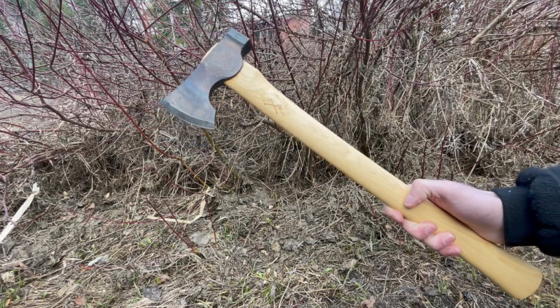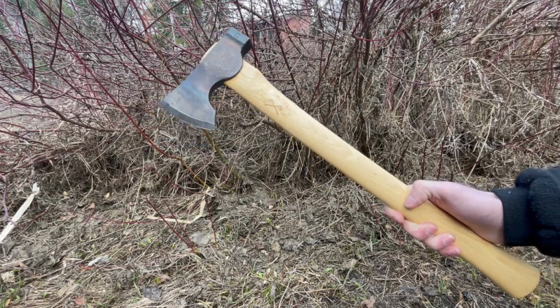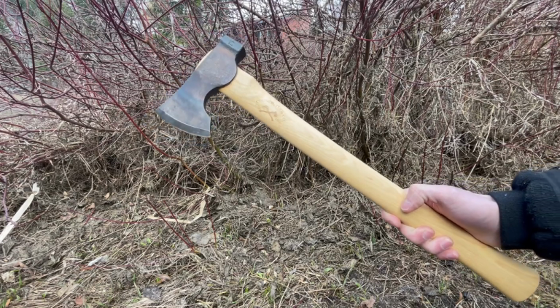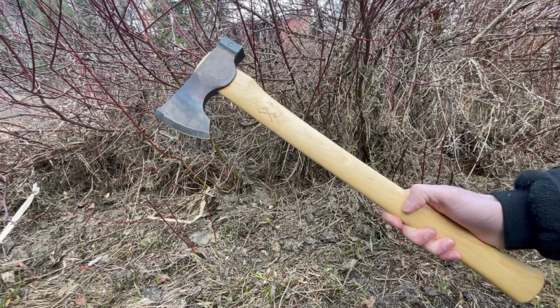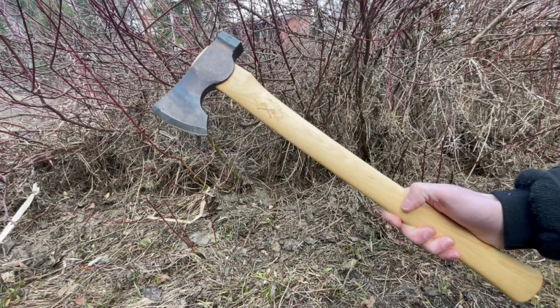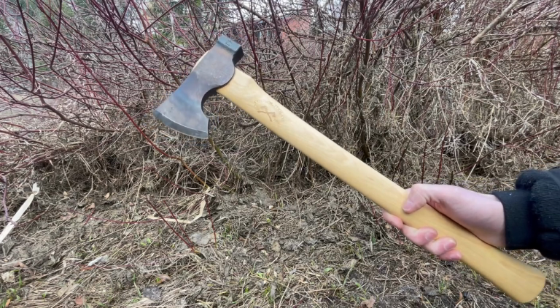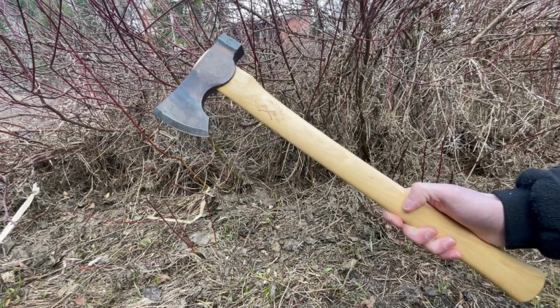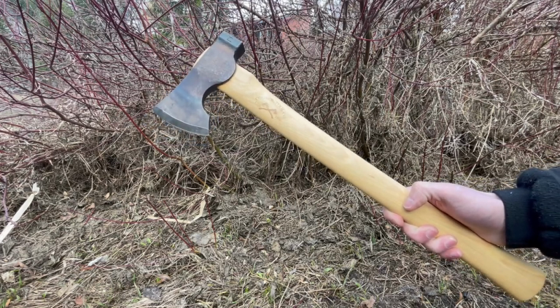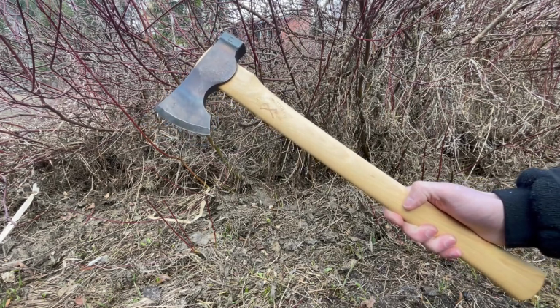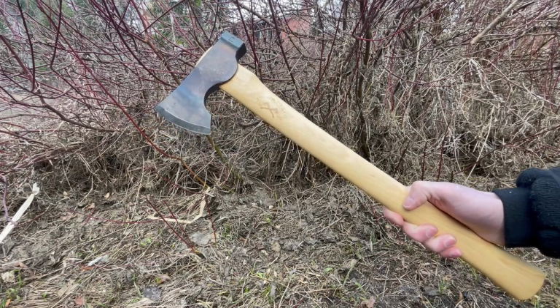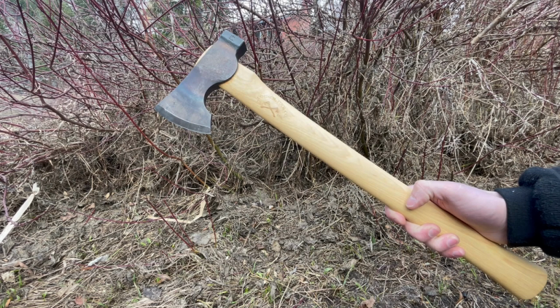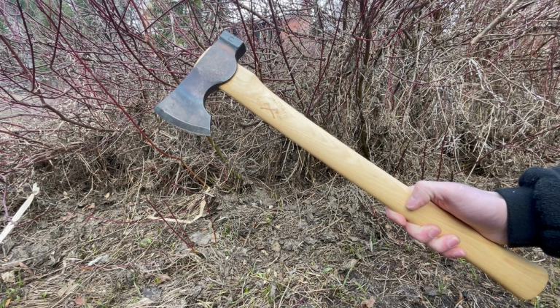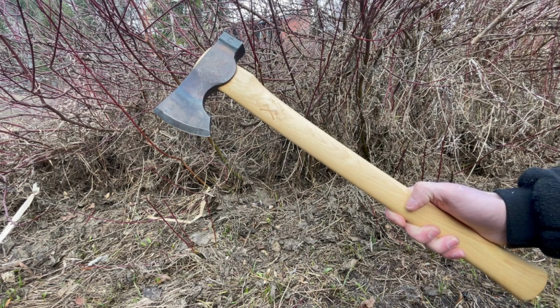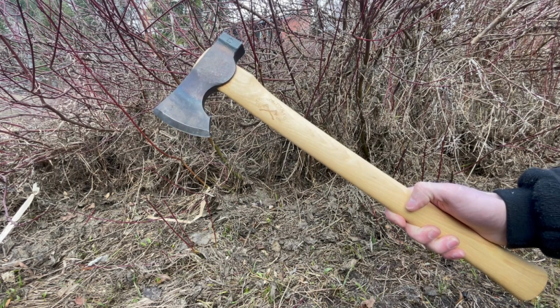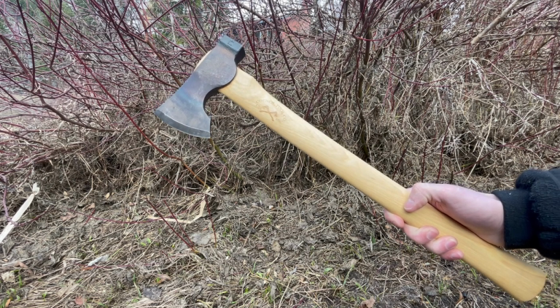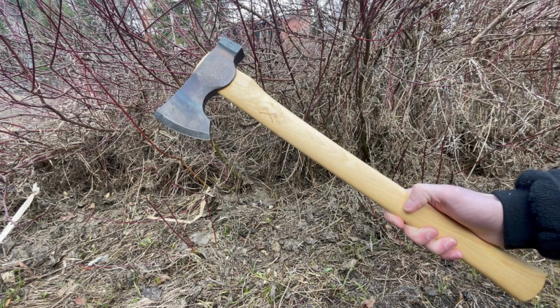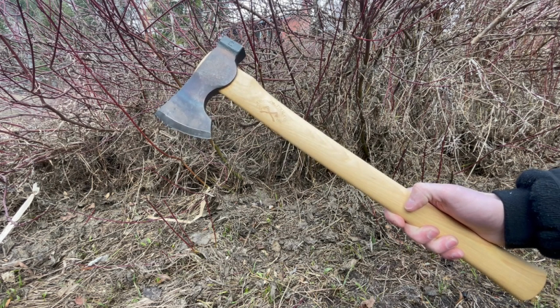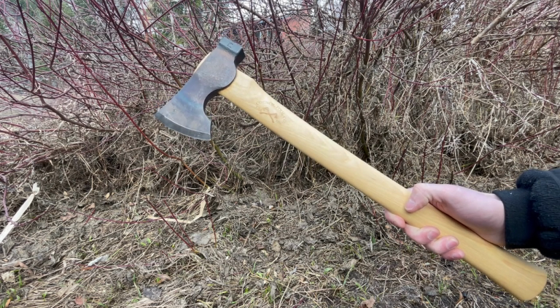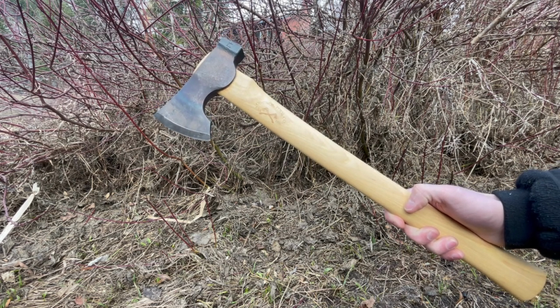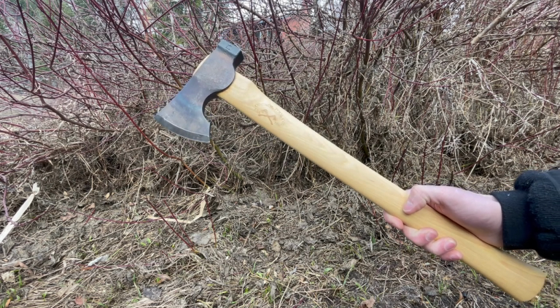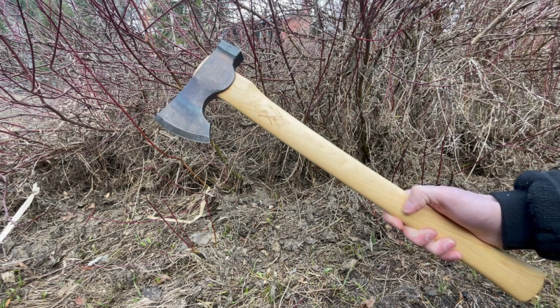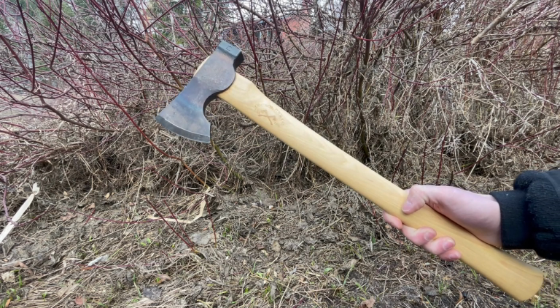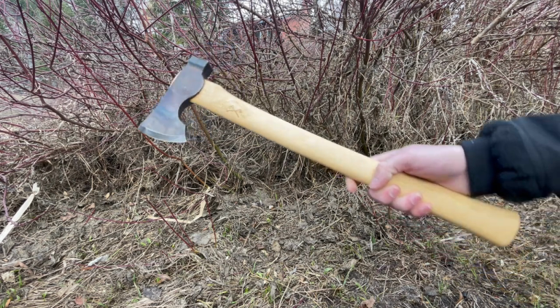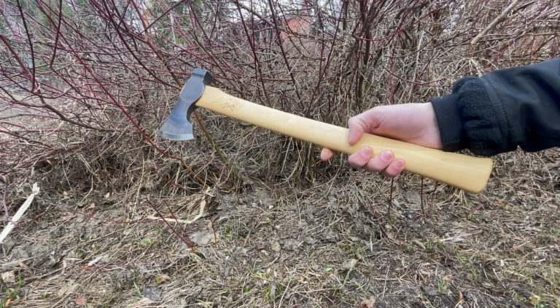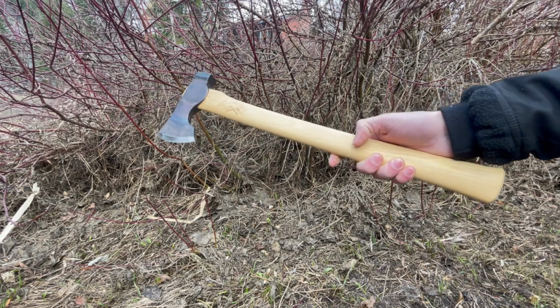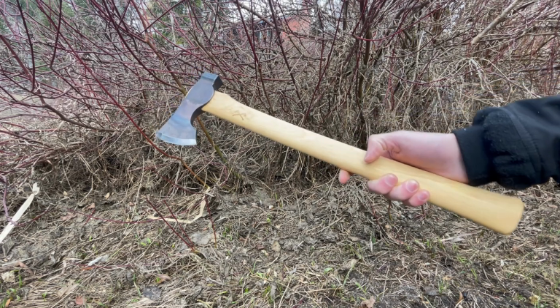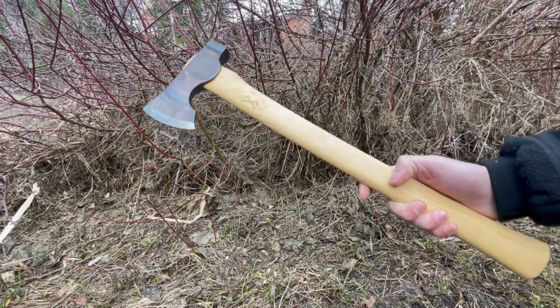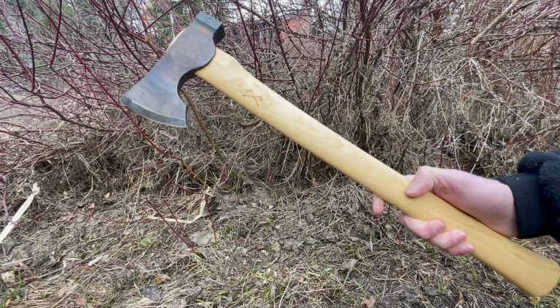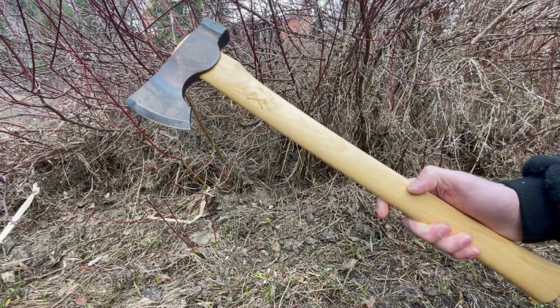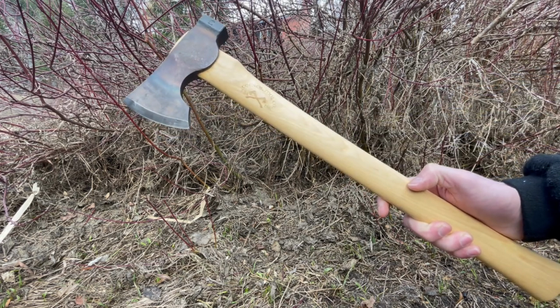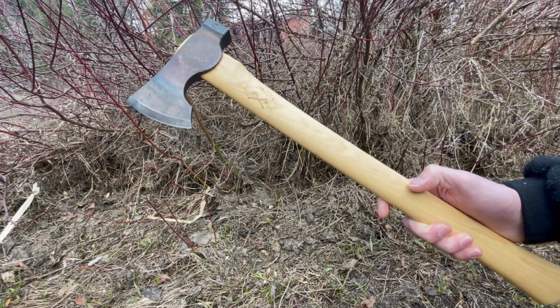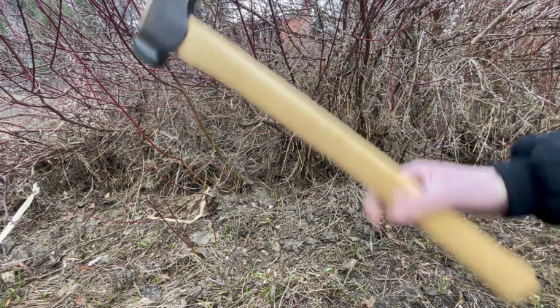How's it going? This is David from bushcraftcanada.com. I've got a really nice little axe from Council Tool to show you guys today. This is the Camp Carver 22-inch — a really superb little bushcraft and pack axe.